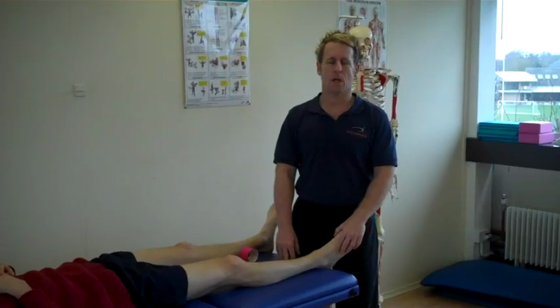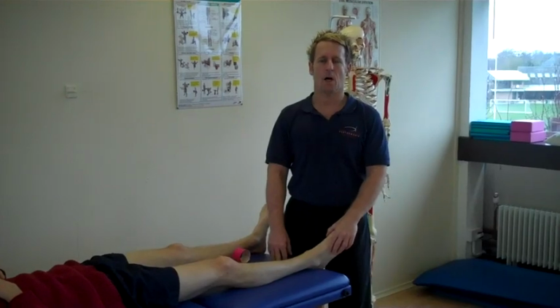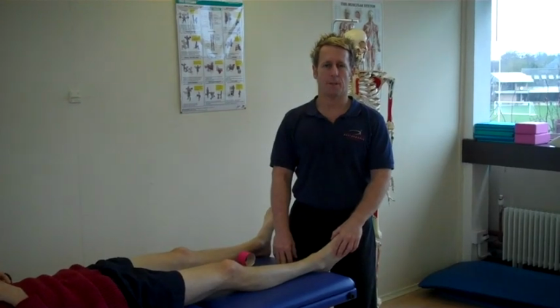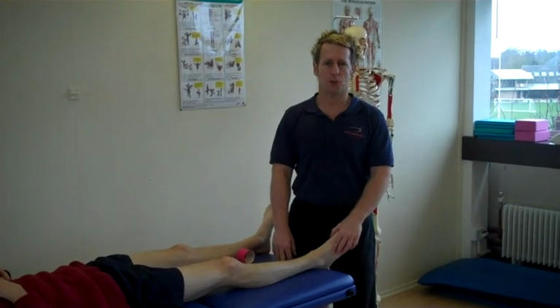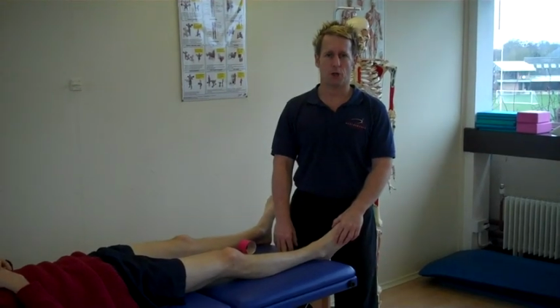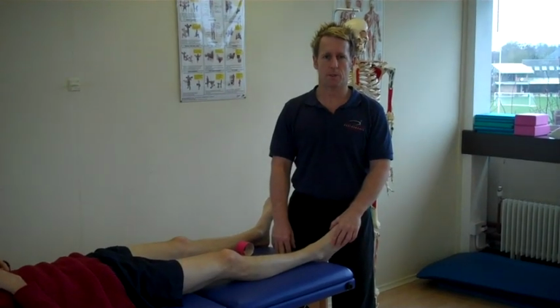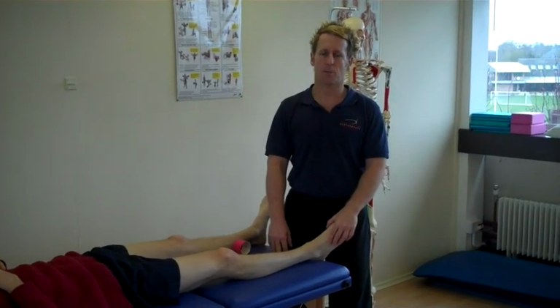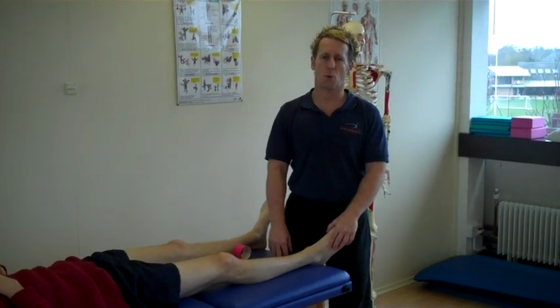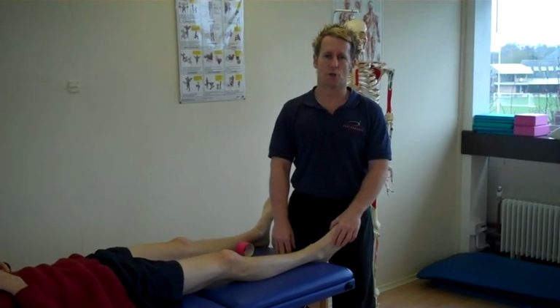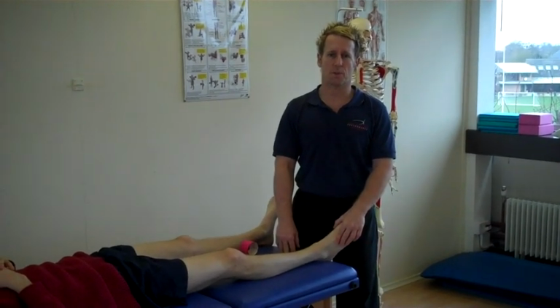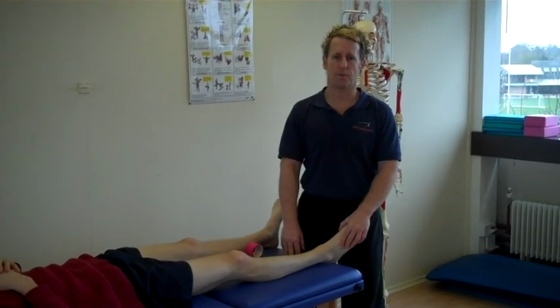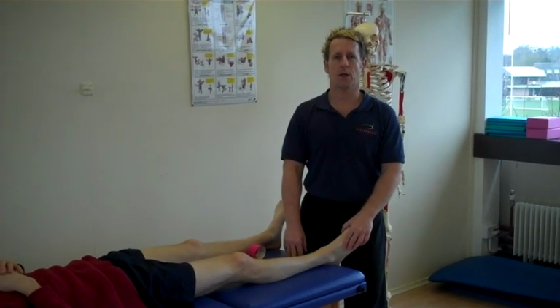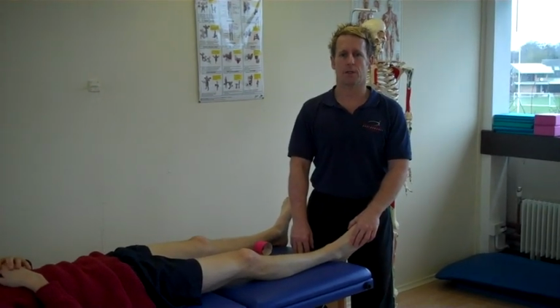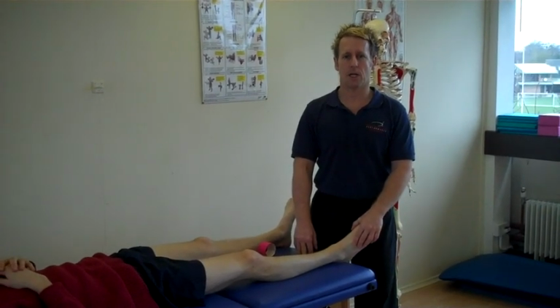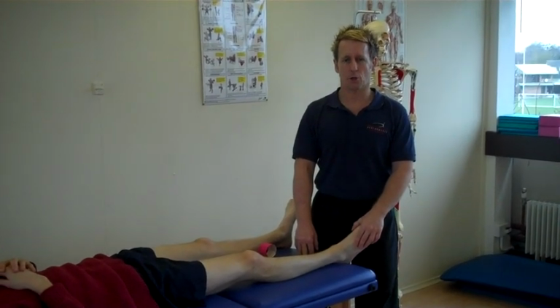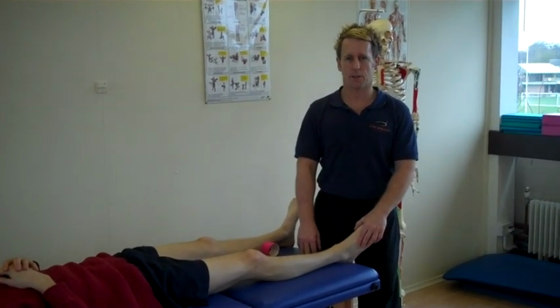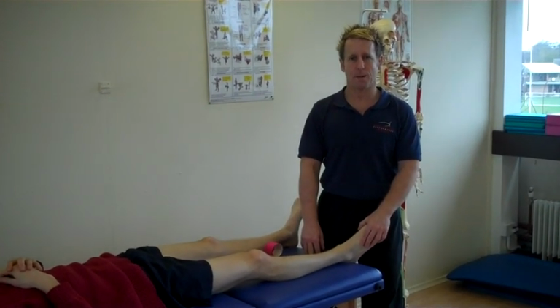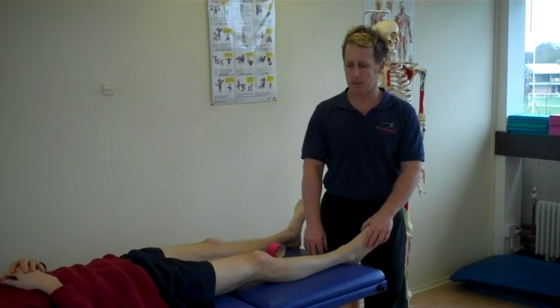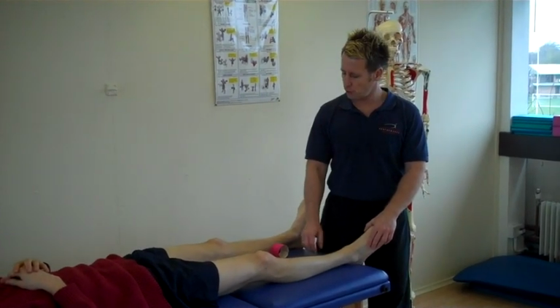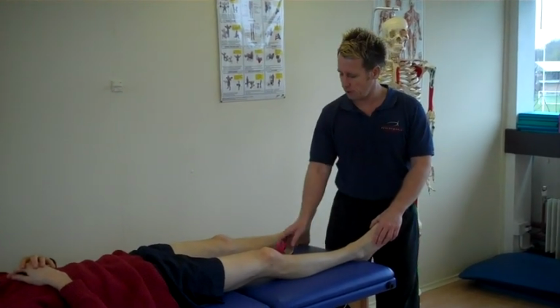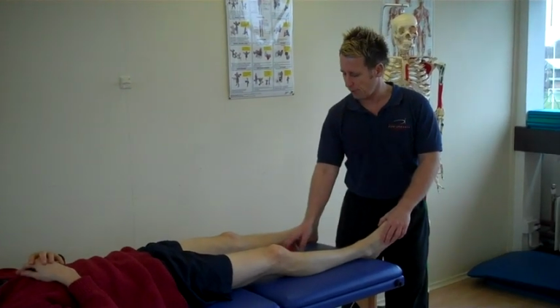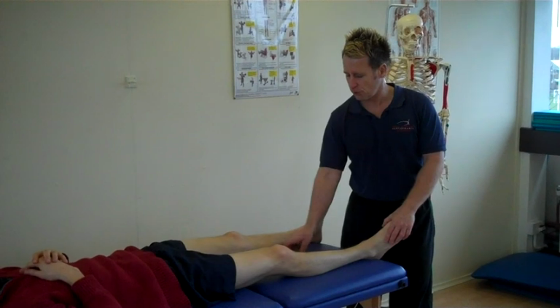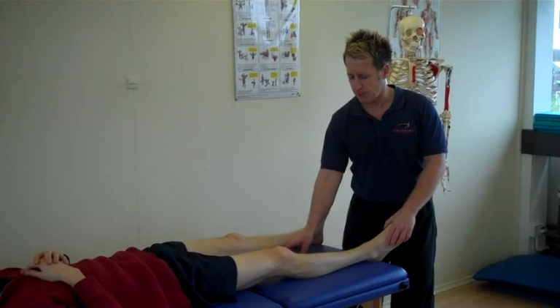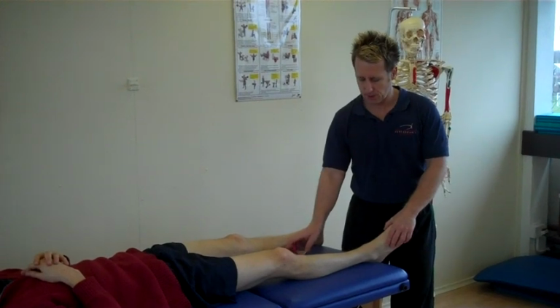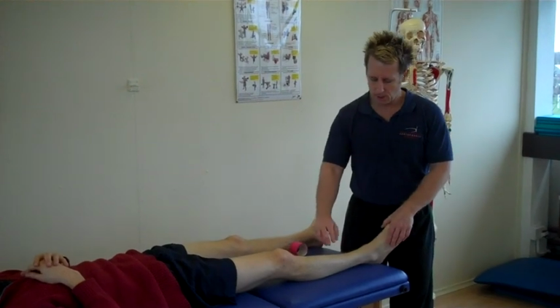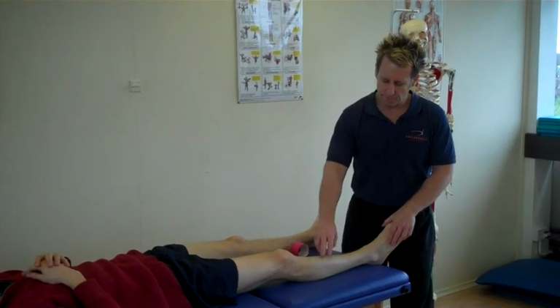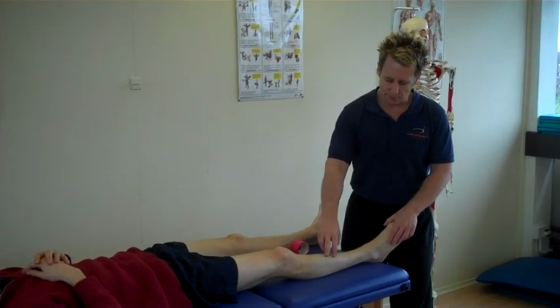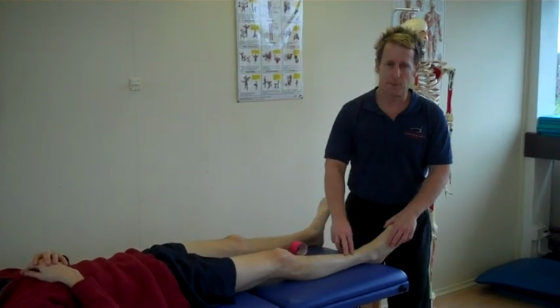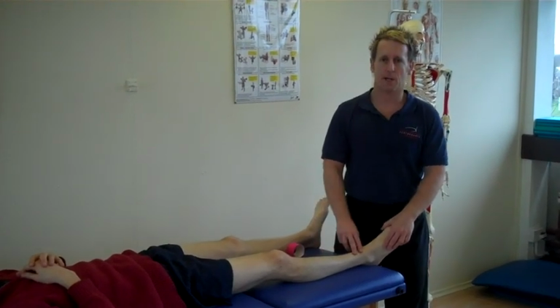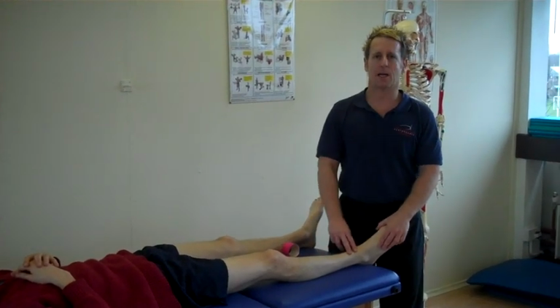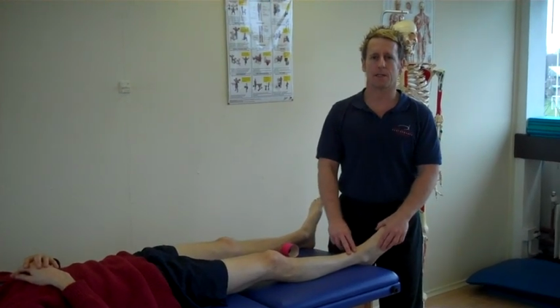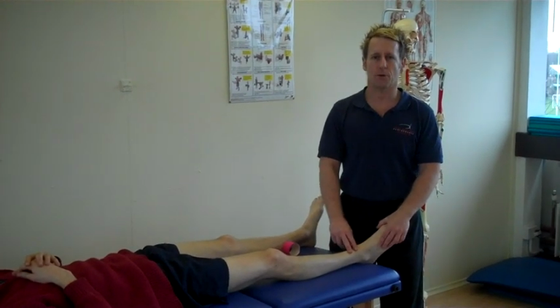Hi, my name is John Gibbons. I'm a sports osteopath and today we're going to look at taping using functional tape for the tibialis anterior.